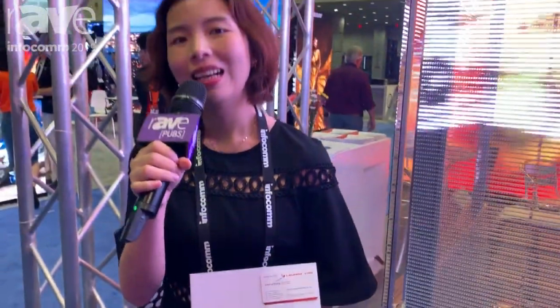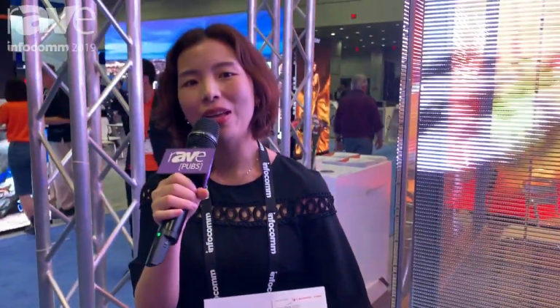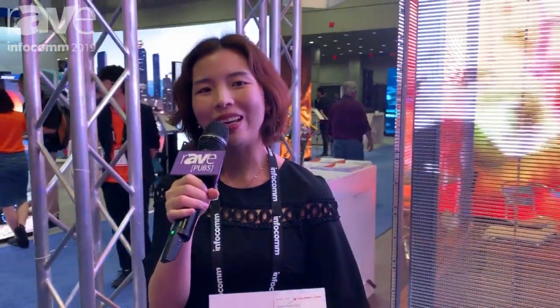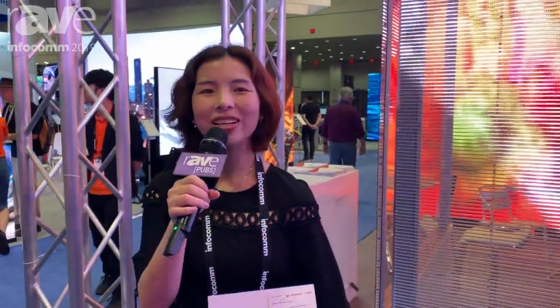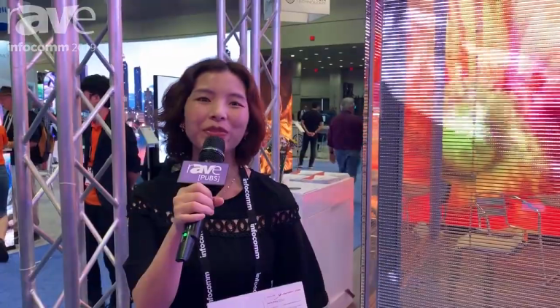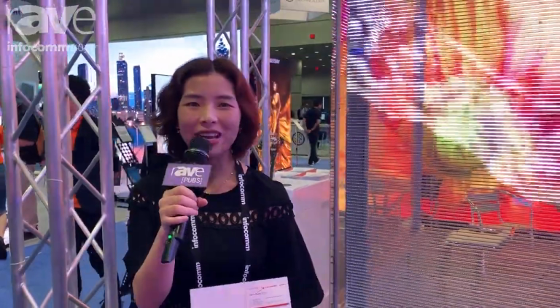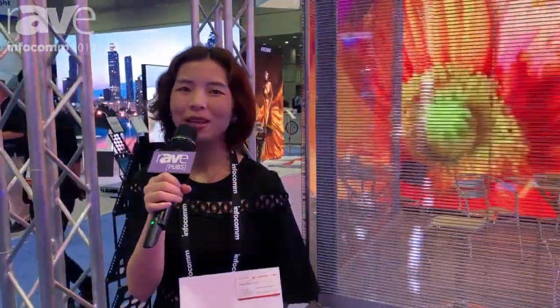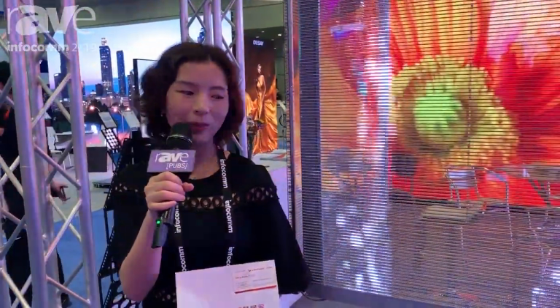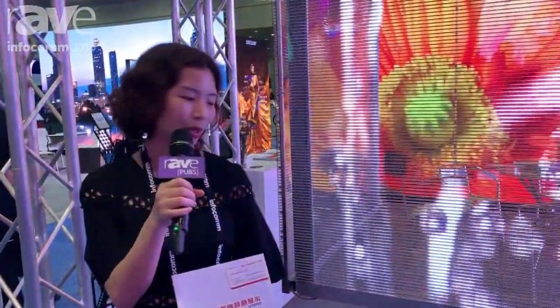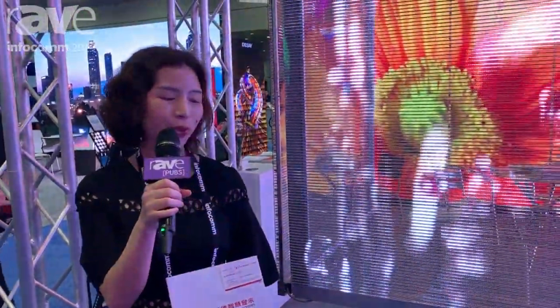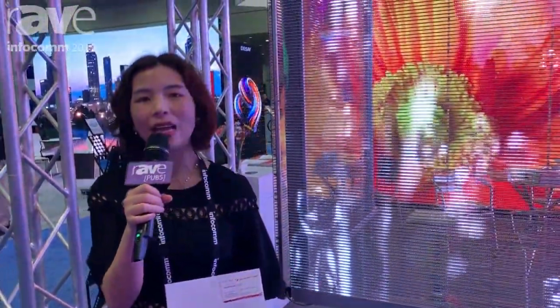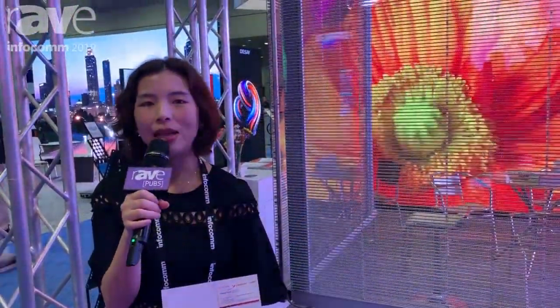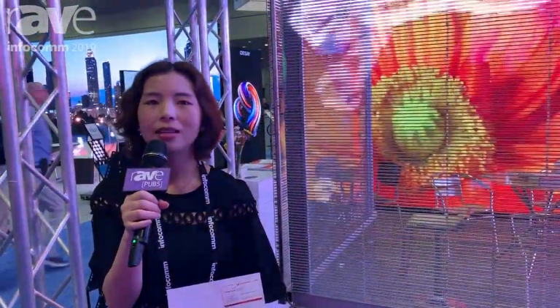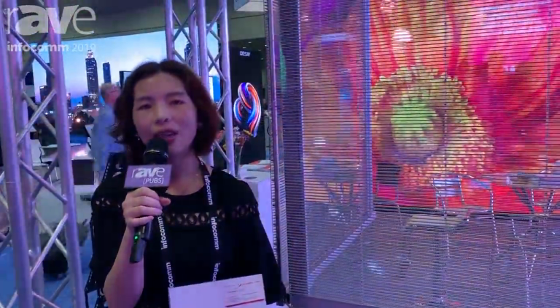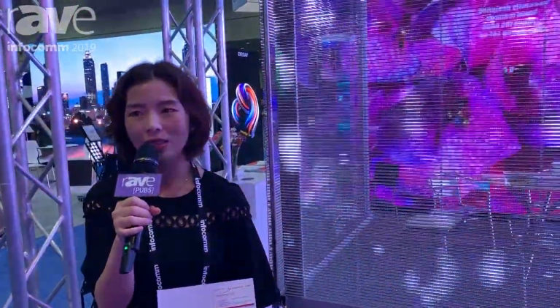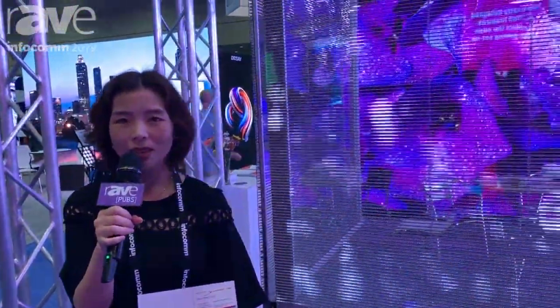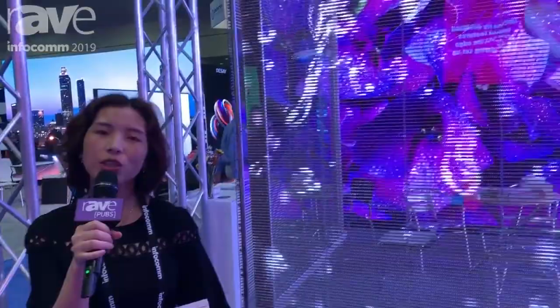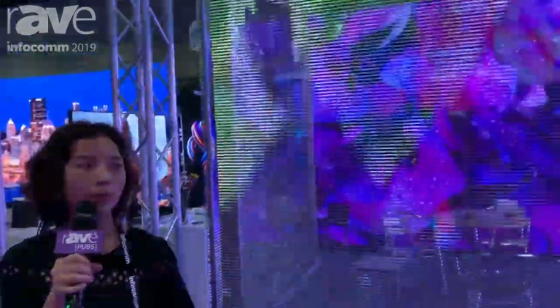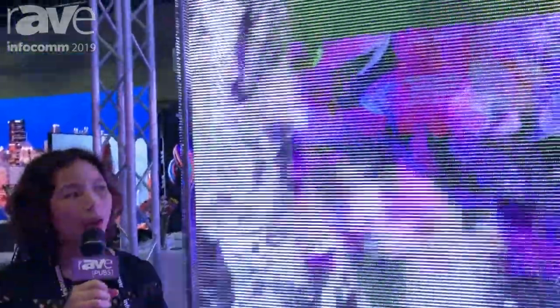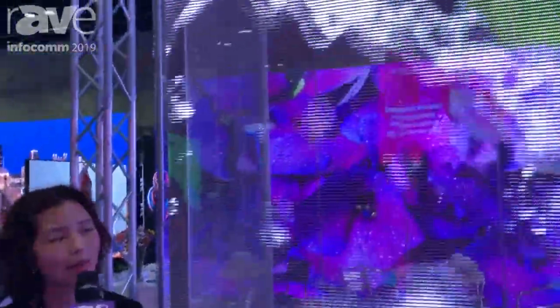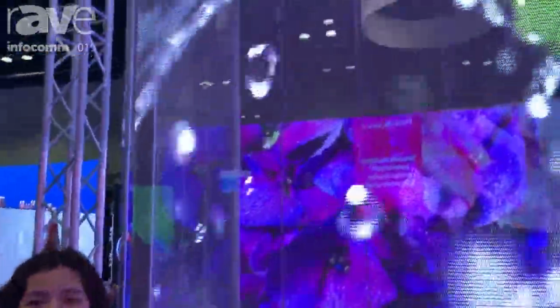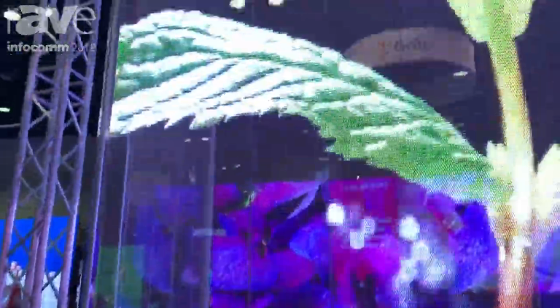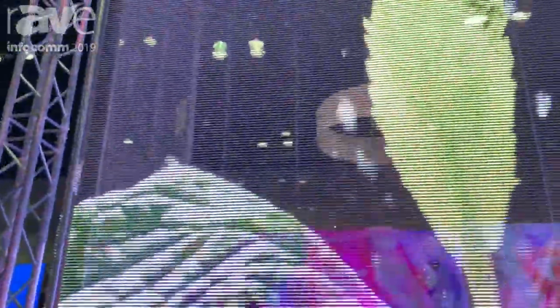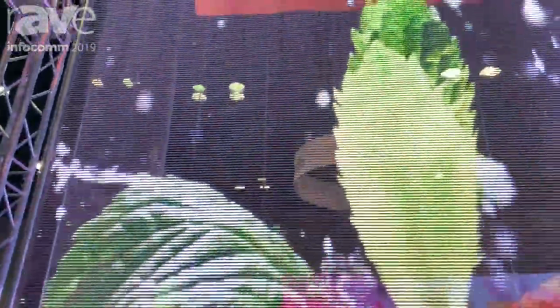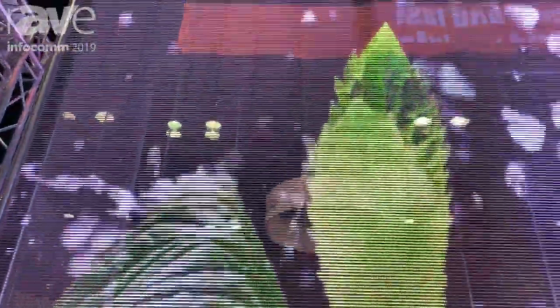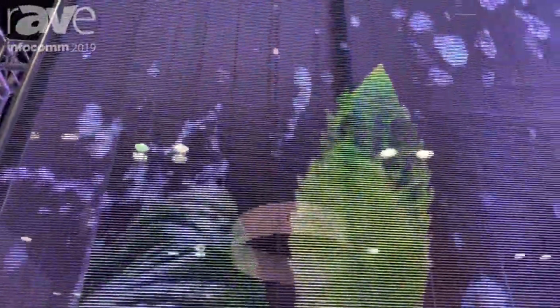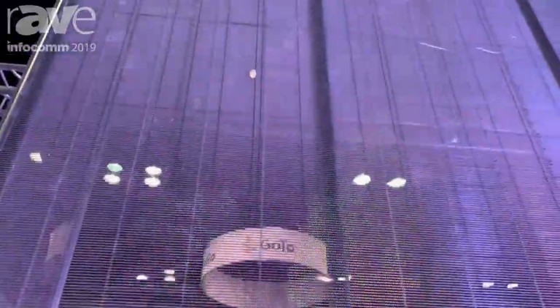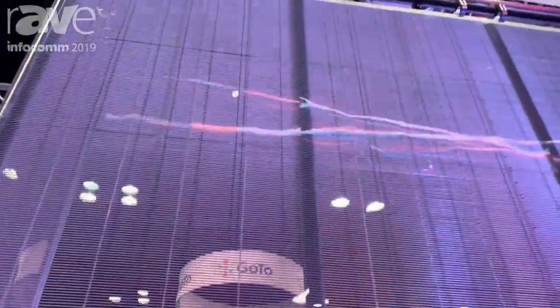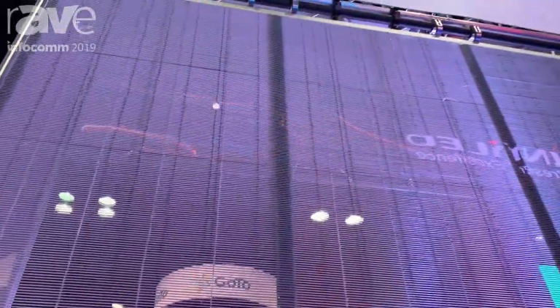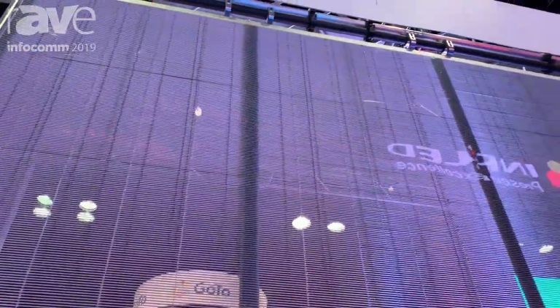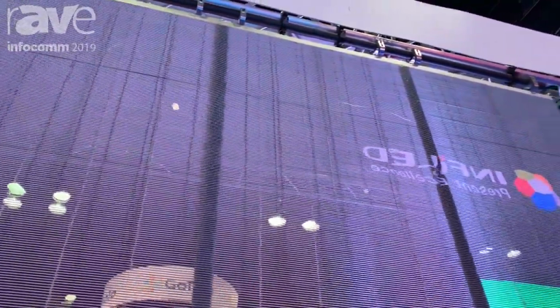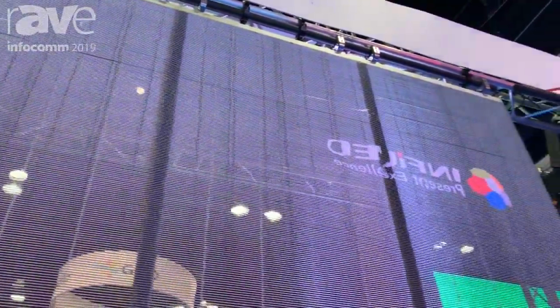Hello, everybody. Welcome to Infocam, welcome to booth 2981. That's Layout VT. This is Cherry. We are coming from Shenzhen. And here I'd like to introduce you a very creative, transparent LED display.